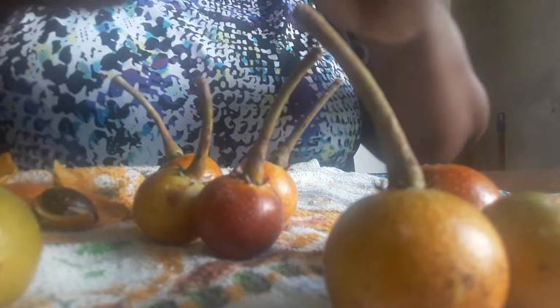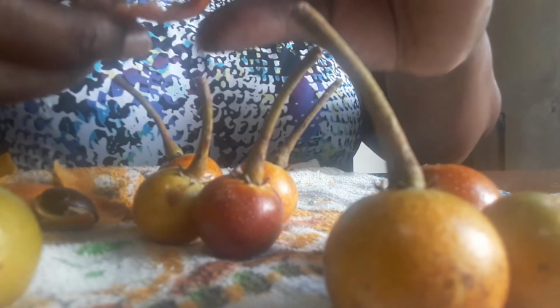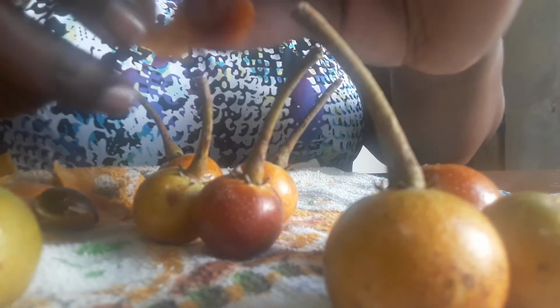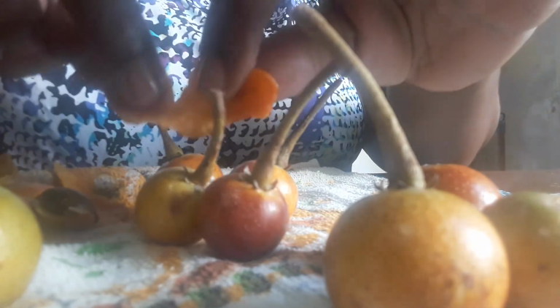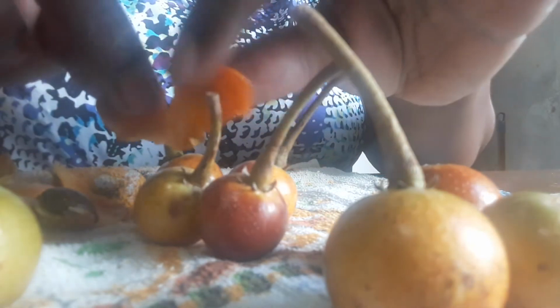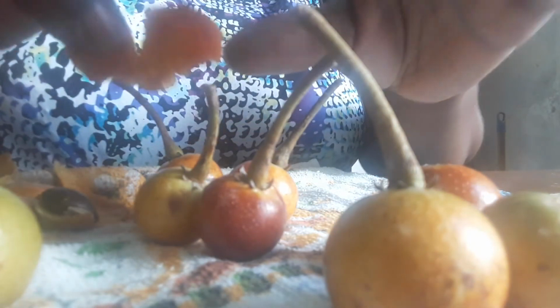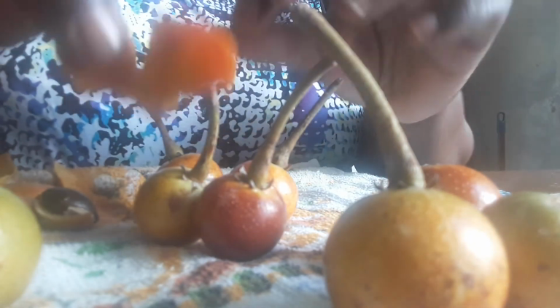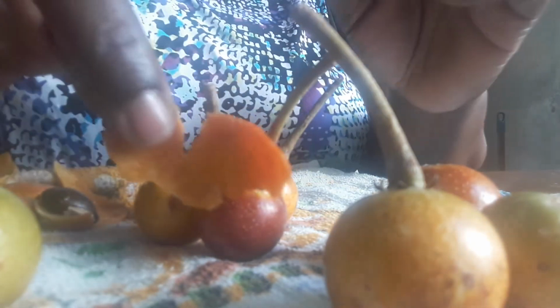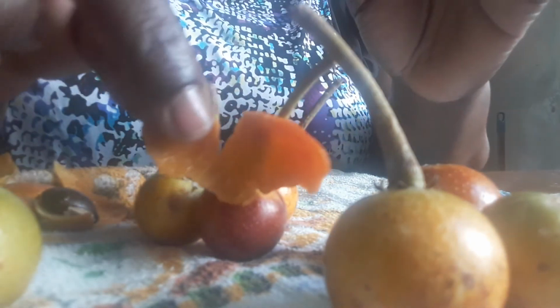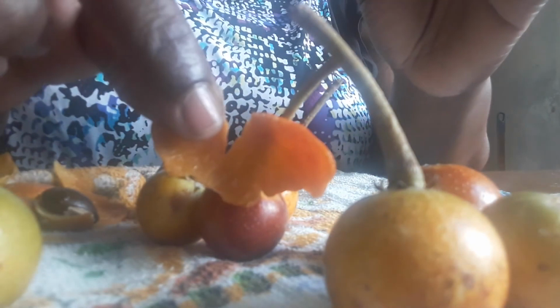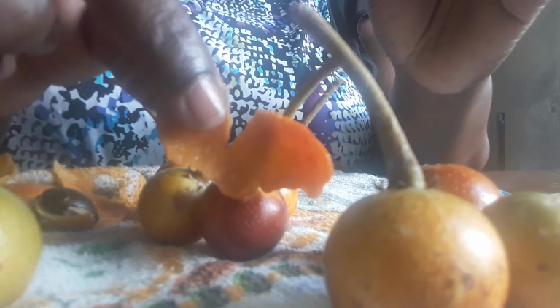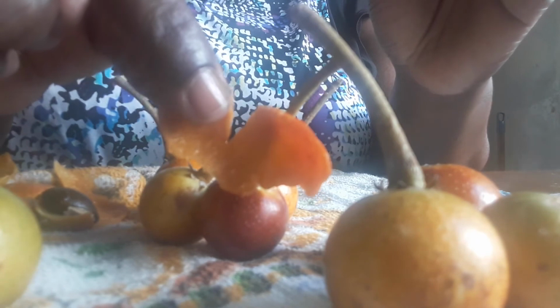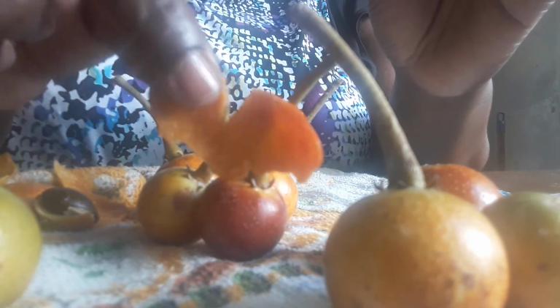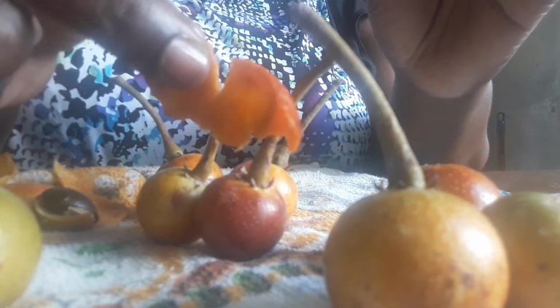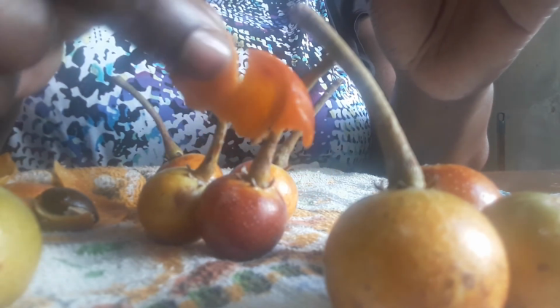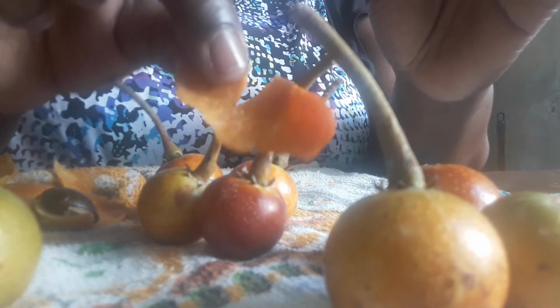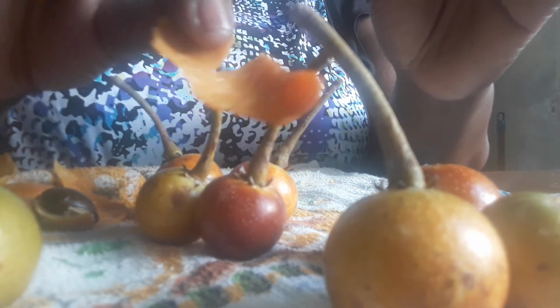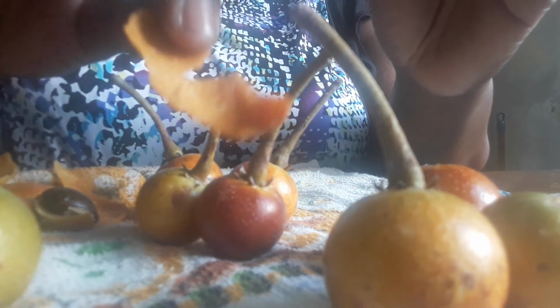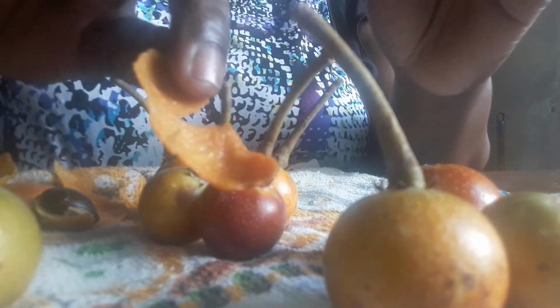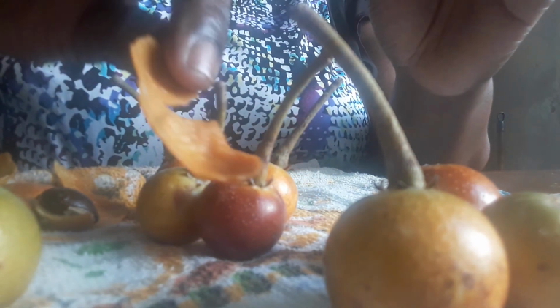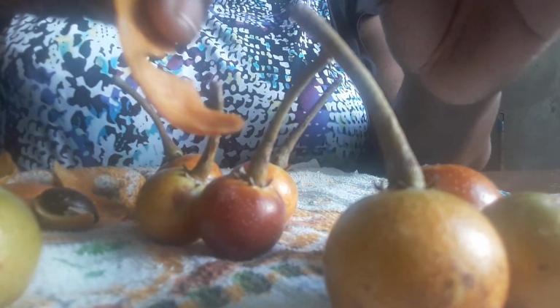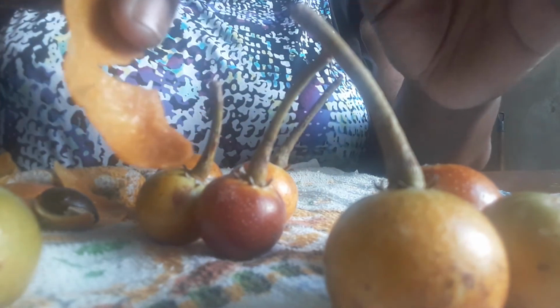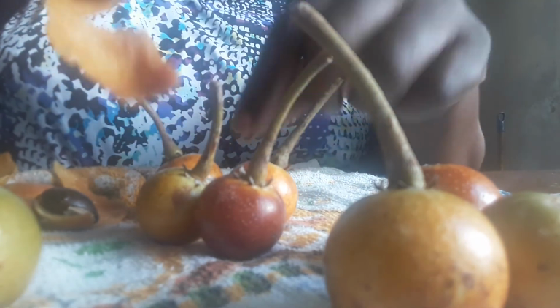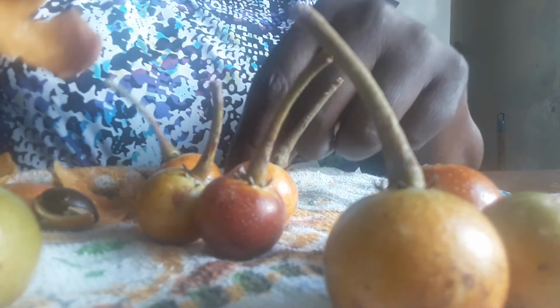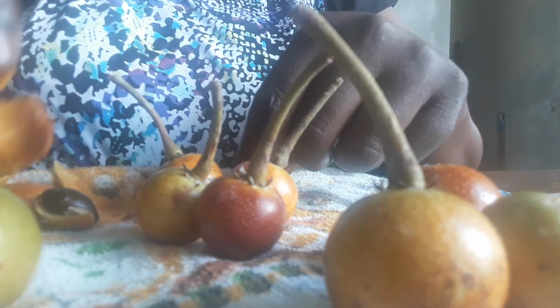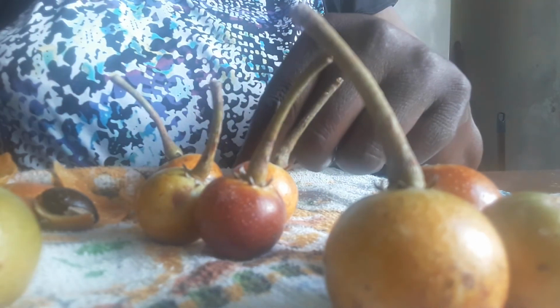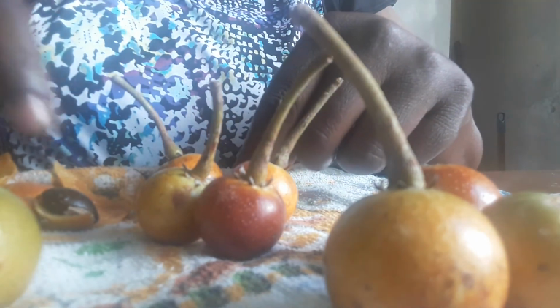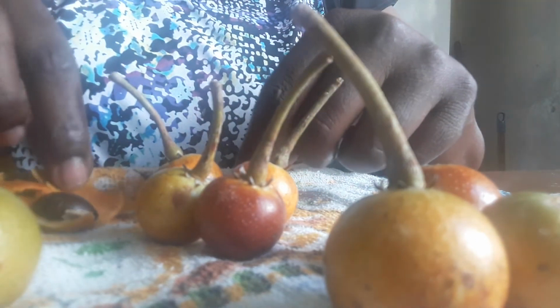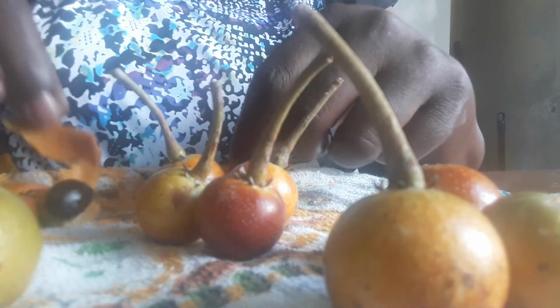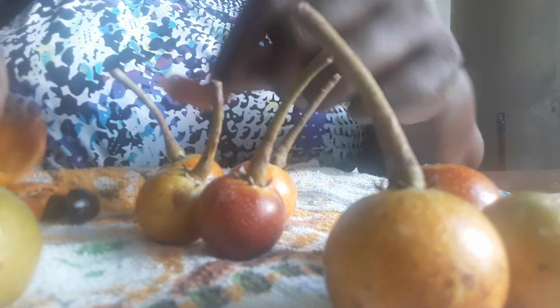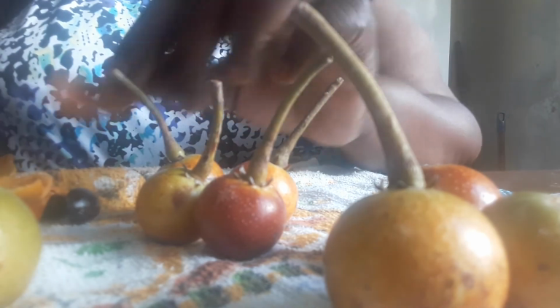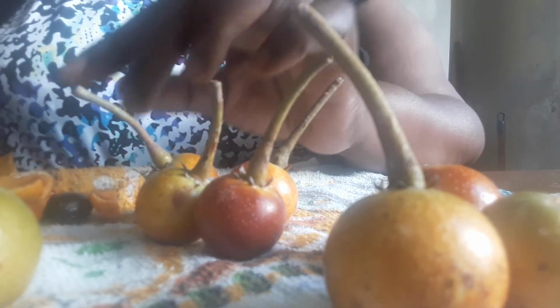Okay and this is the finished product. When you finish it you're supposed to look like that and you're good to go — have a good one!